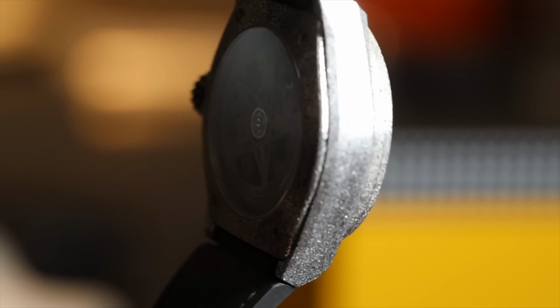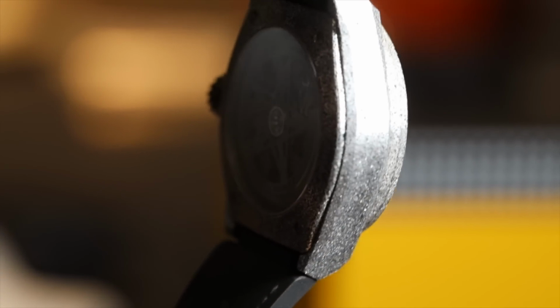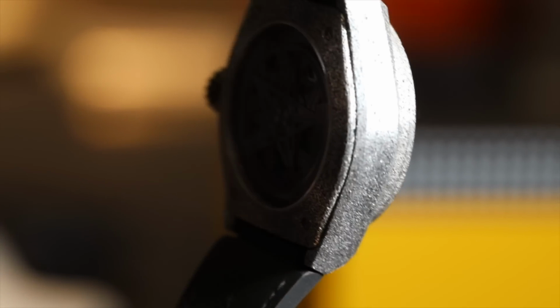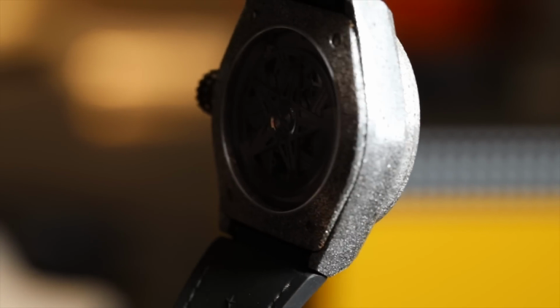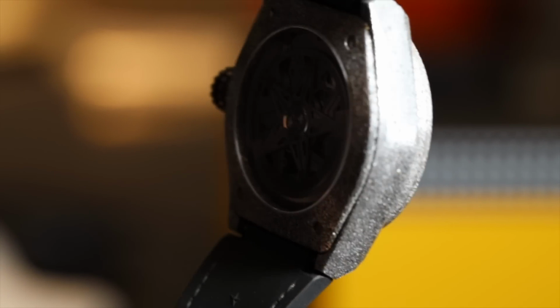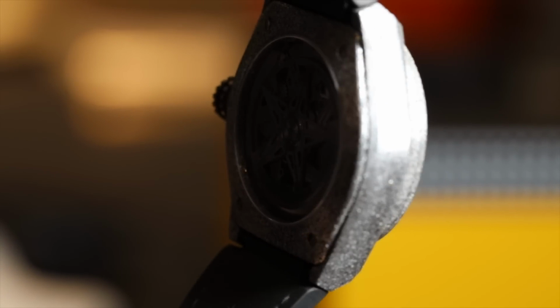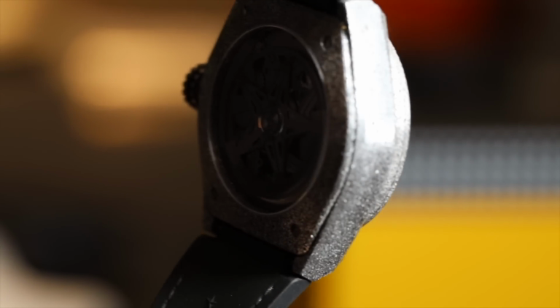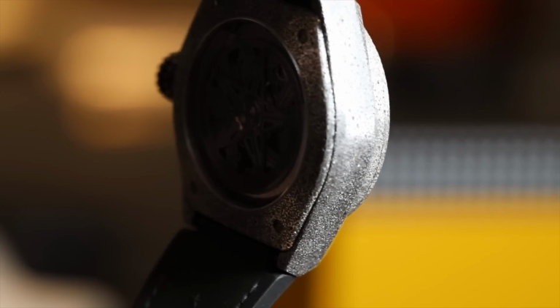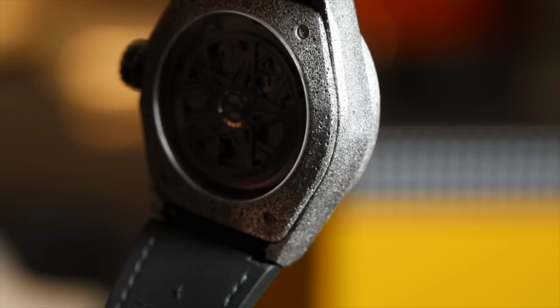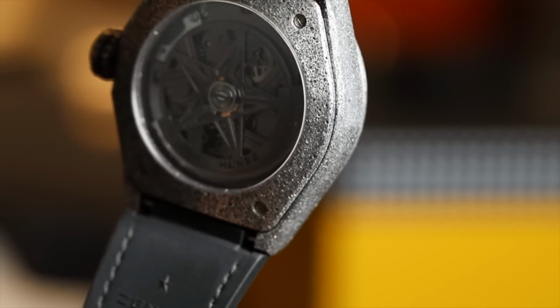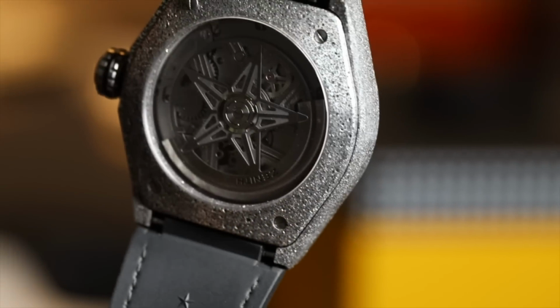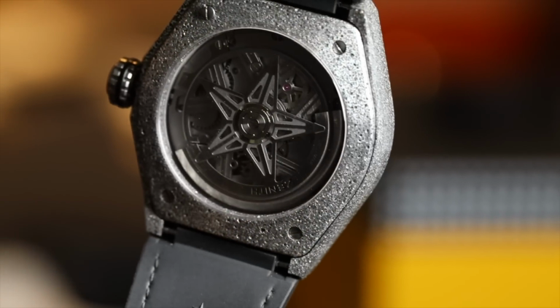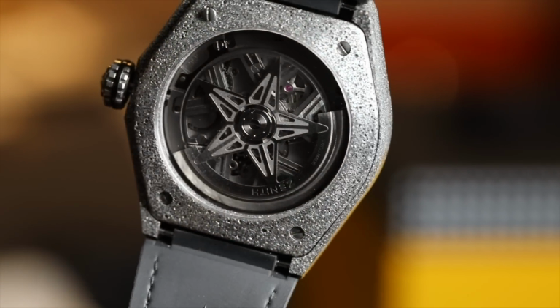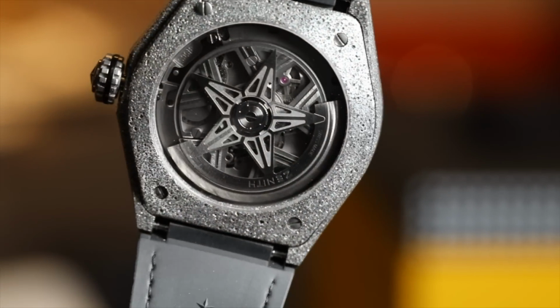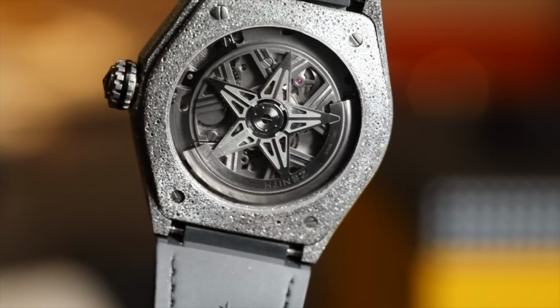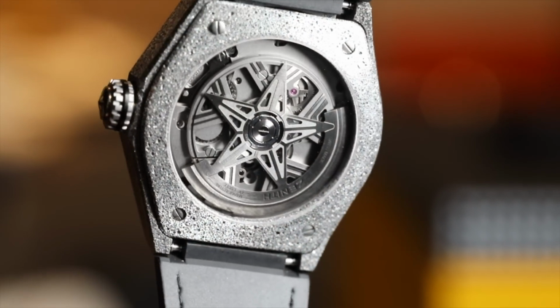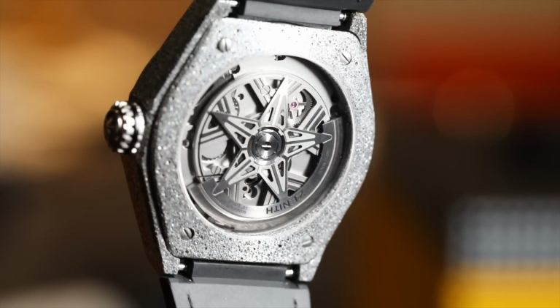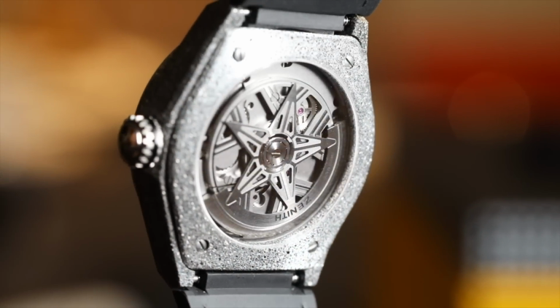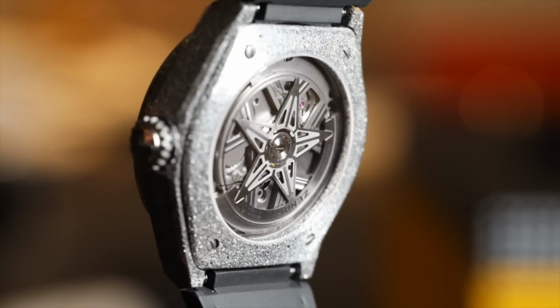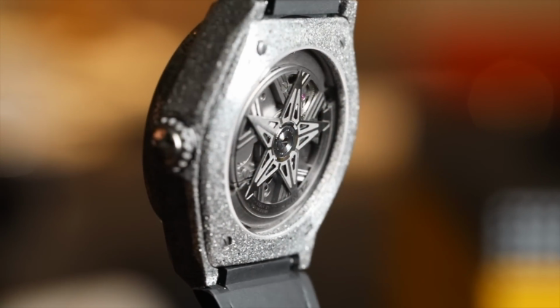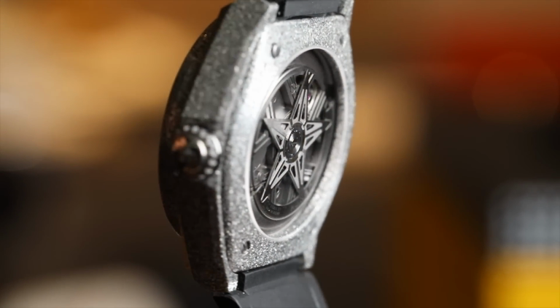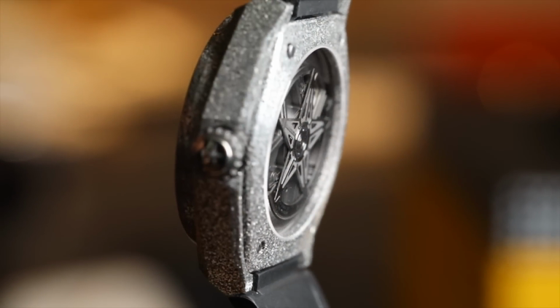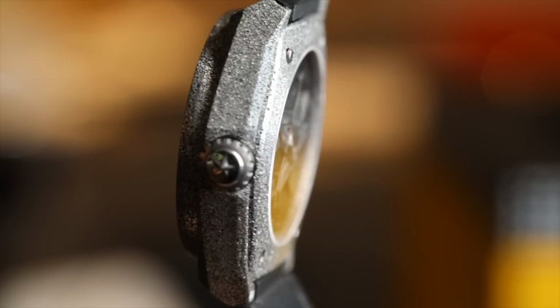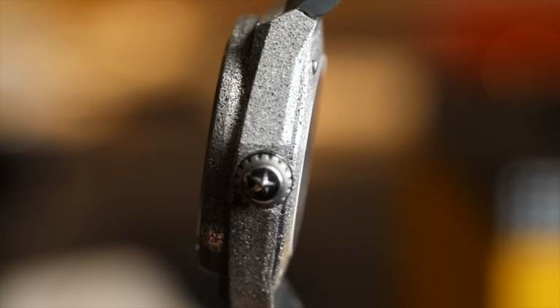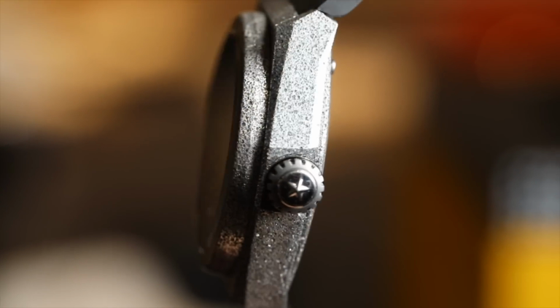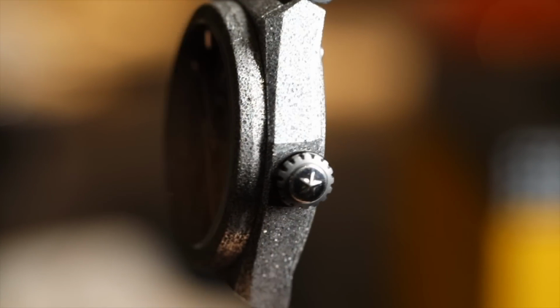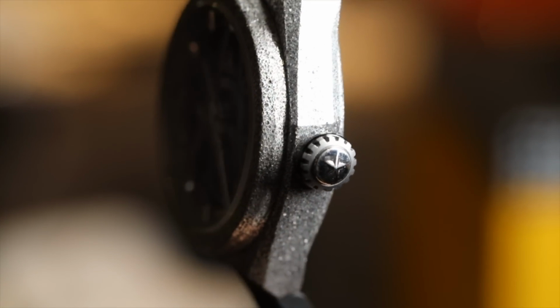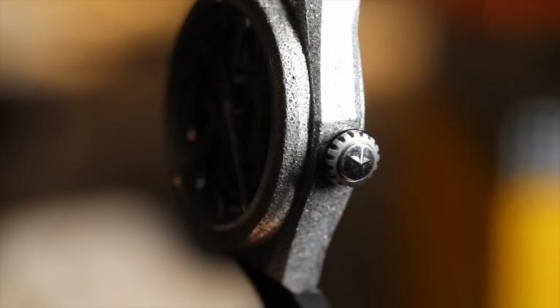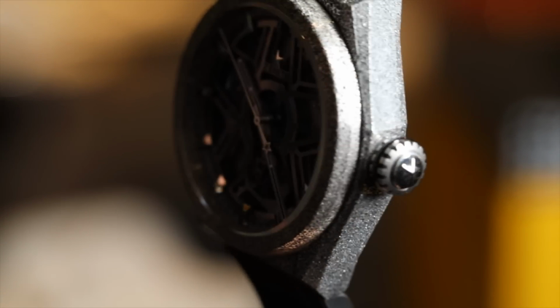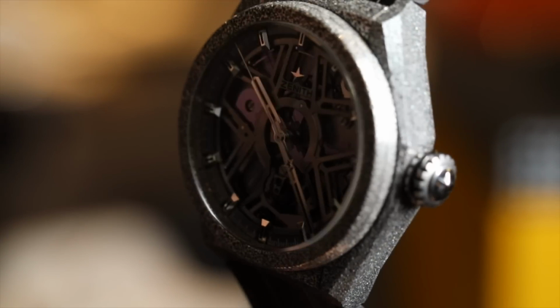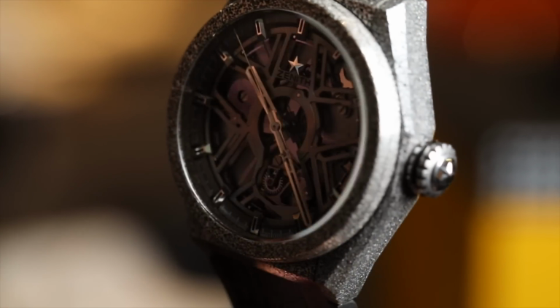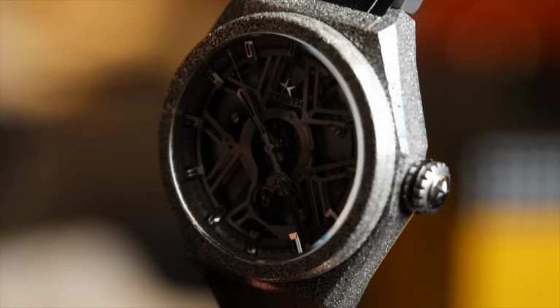Not for a lot of watches — Zenith is only making 10 watches with Aeronith, but I think this material will show up again in the future. For these watches it looks very cool, and later on we'll see the Defy Lab with other materials.